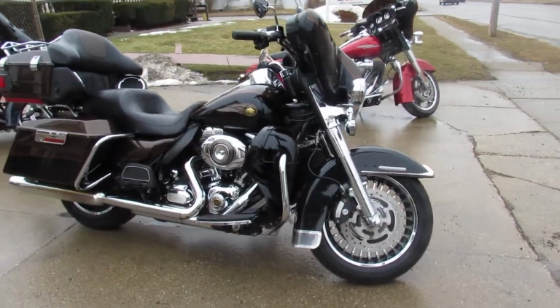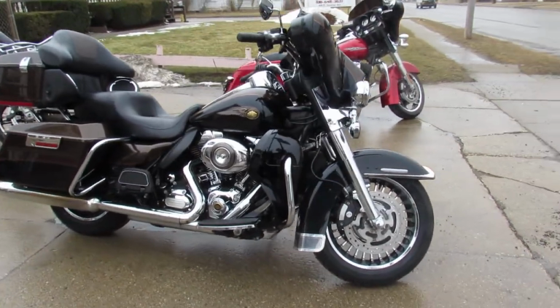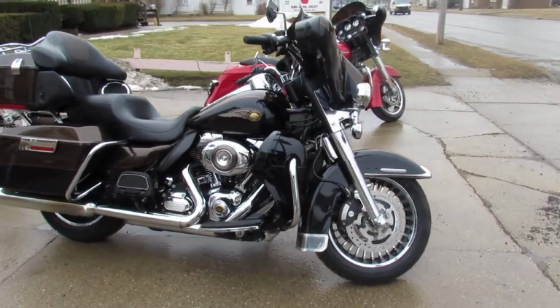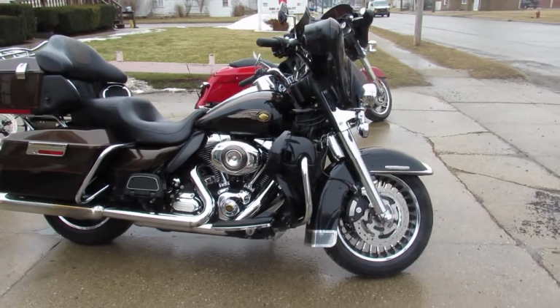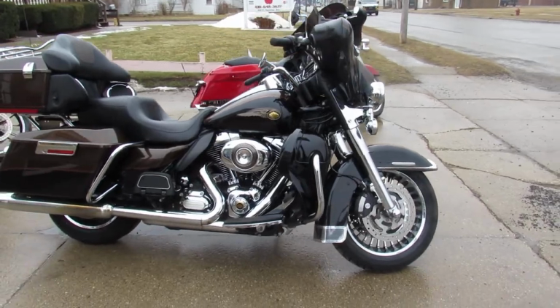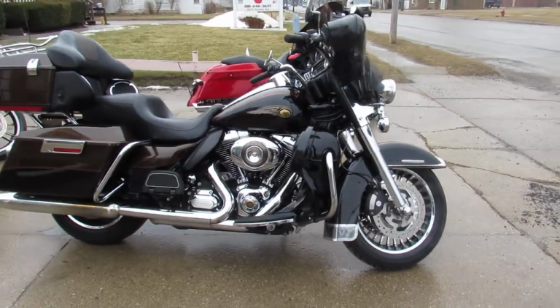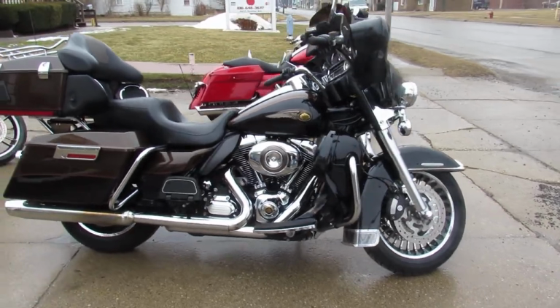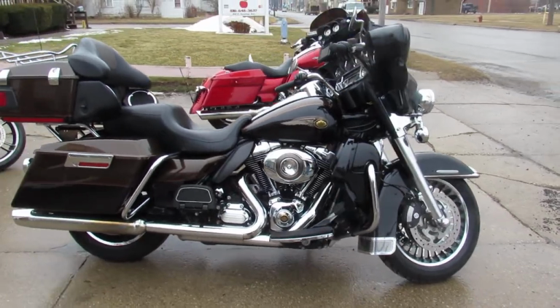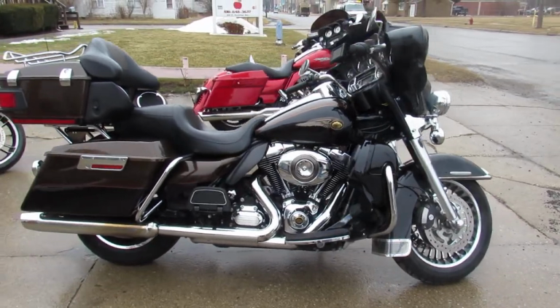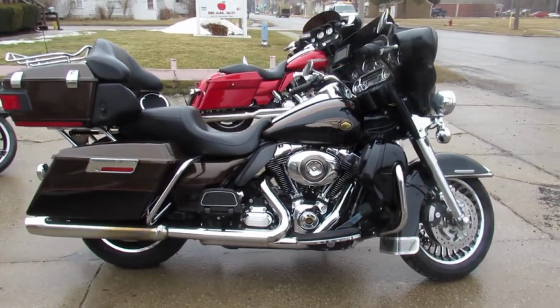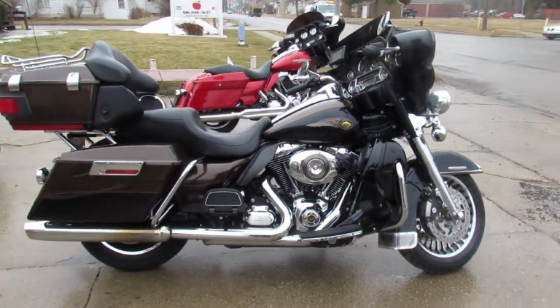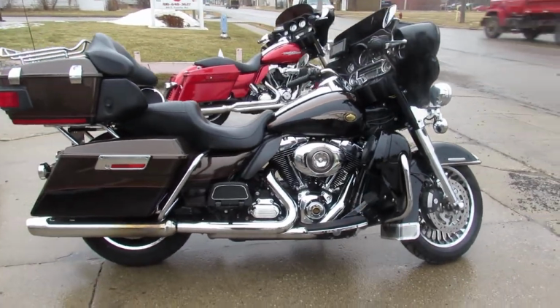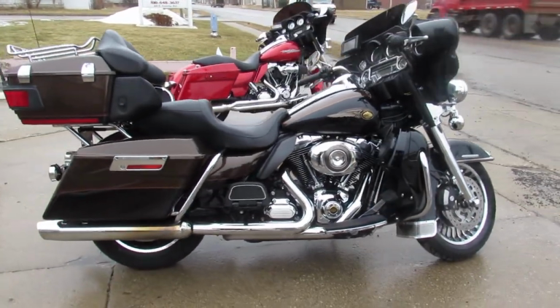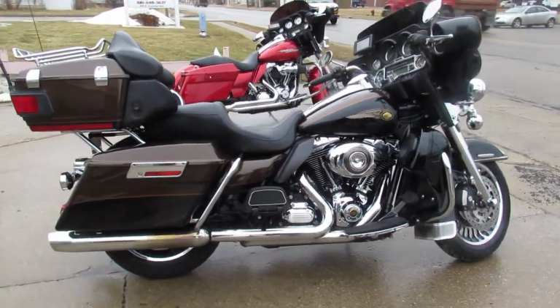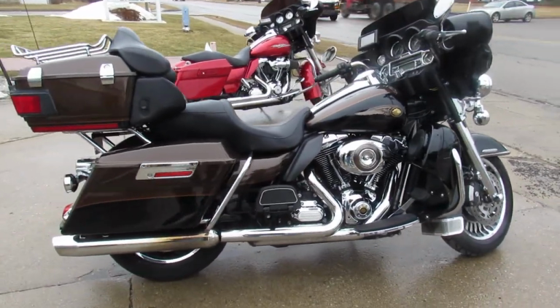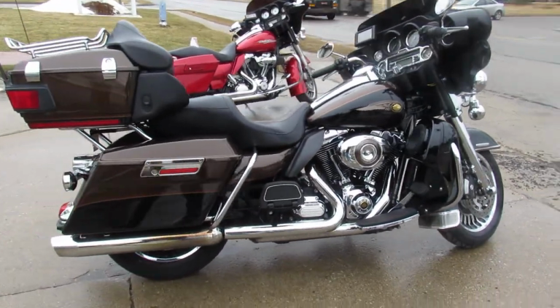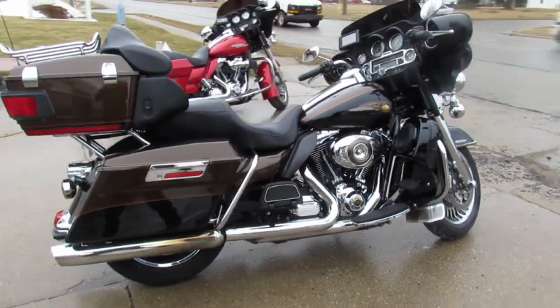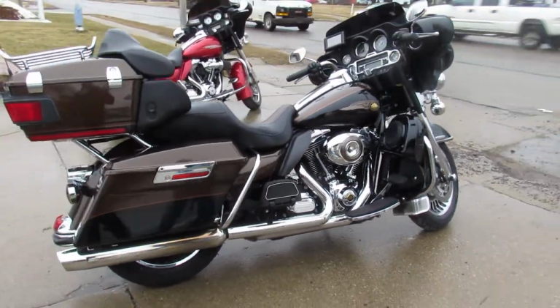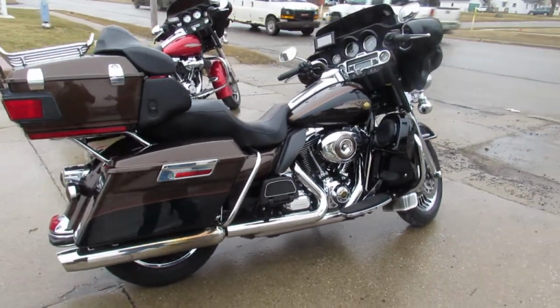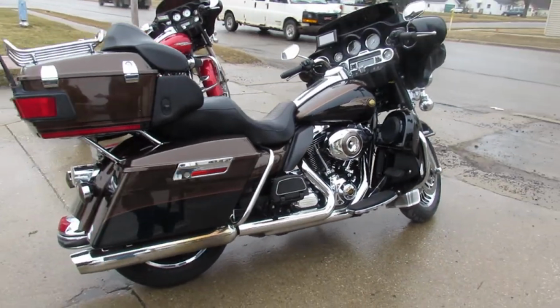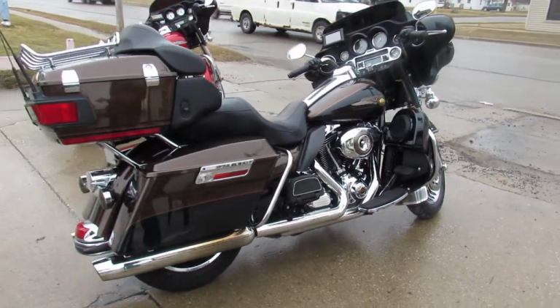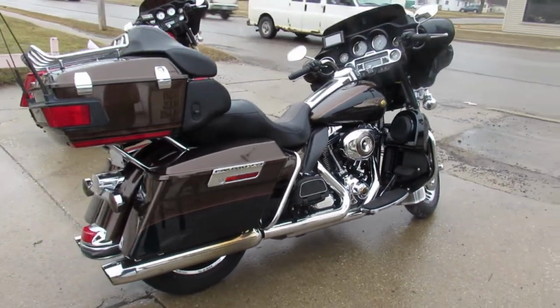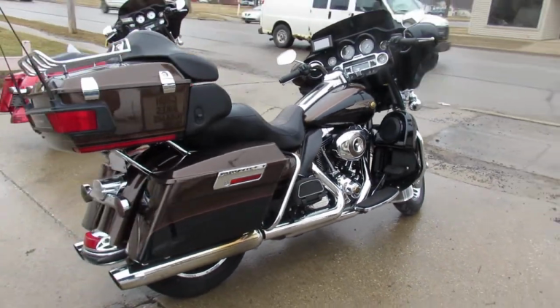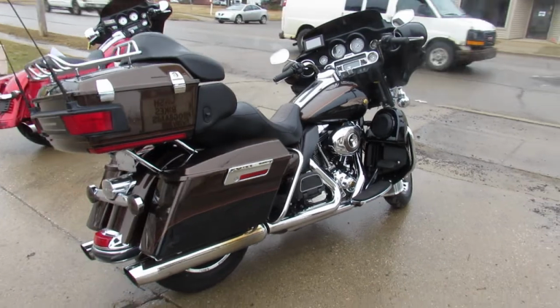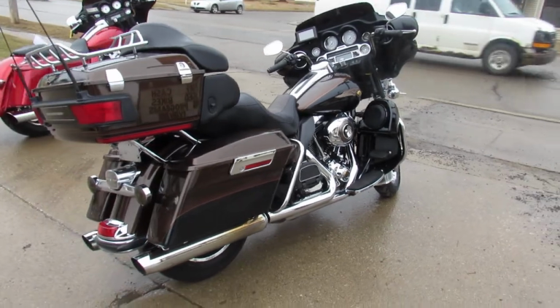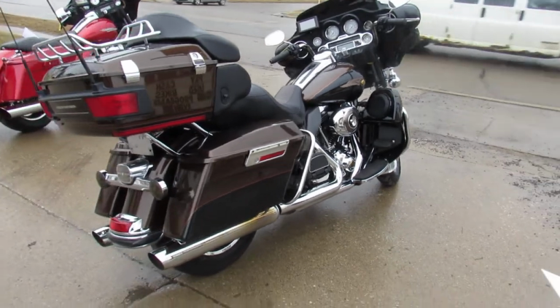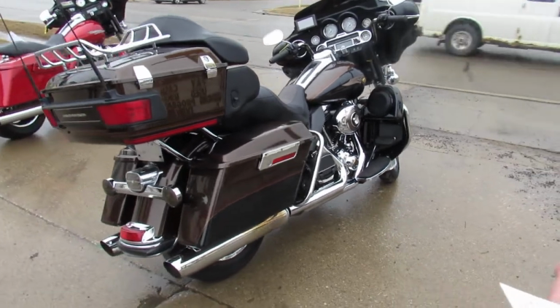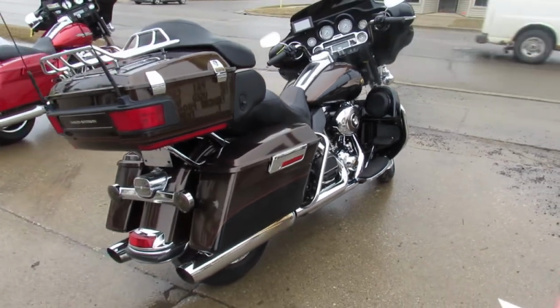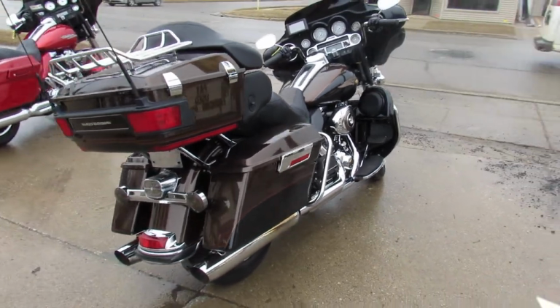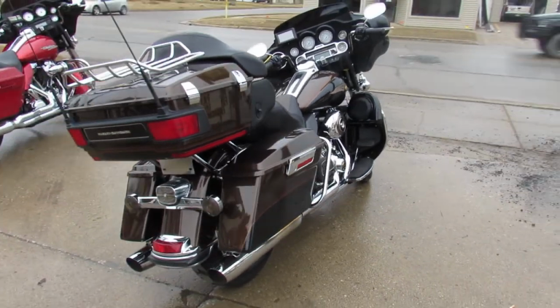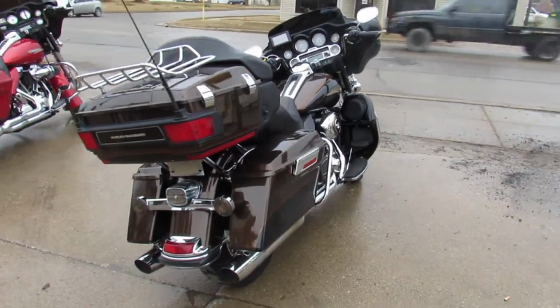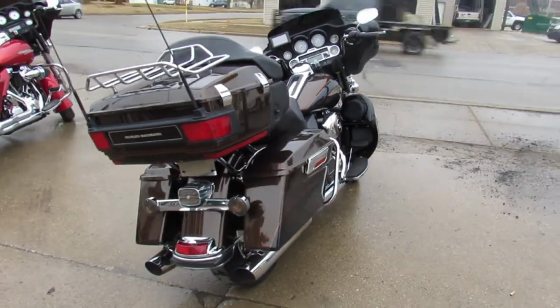Sharp, clean bike. Hard to find. Runs strong. Needs nothing. Just service at the dealership. Been inspected. All the fluids have been changed. There is a warranty available.